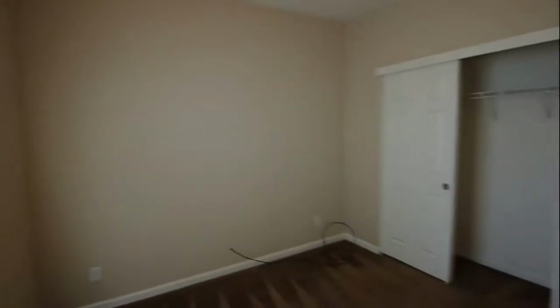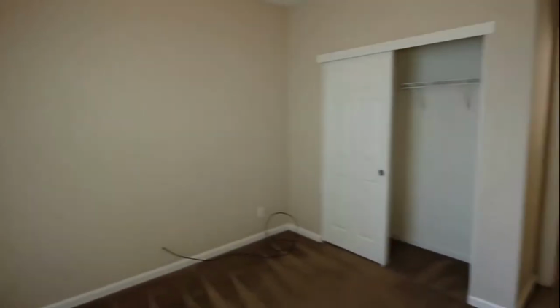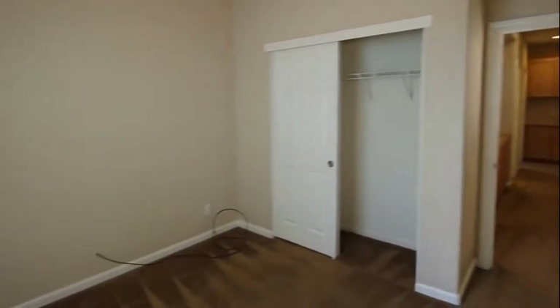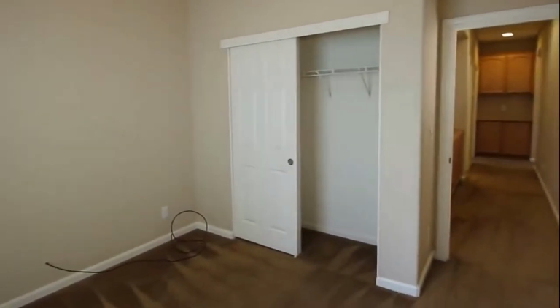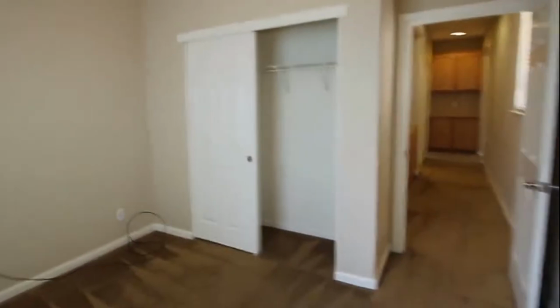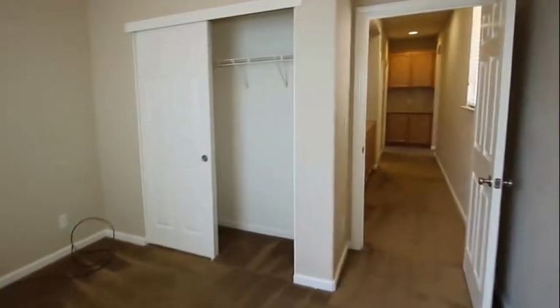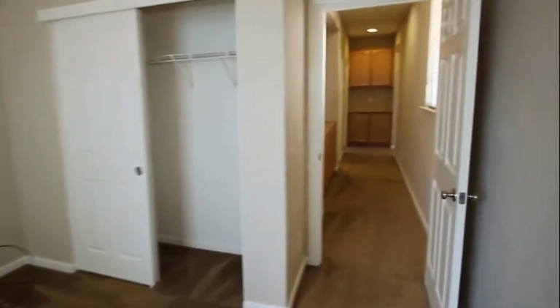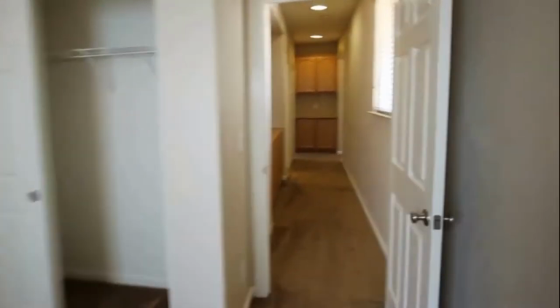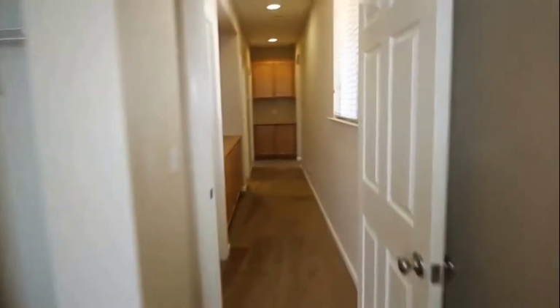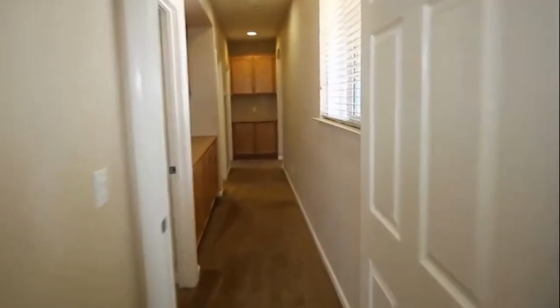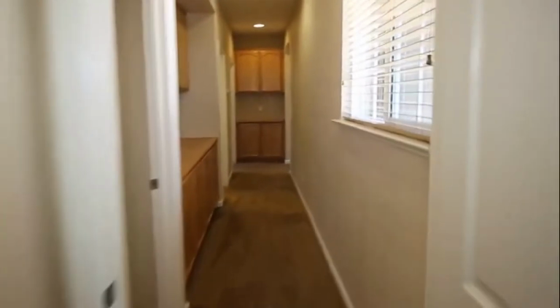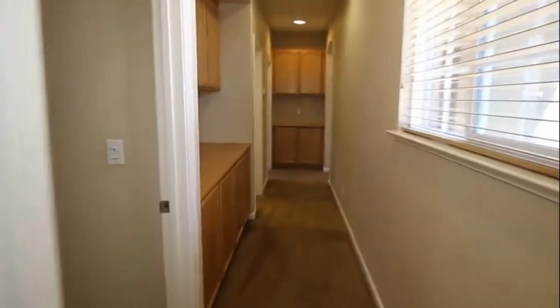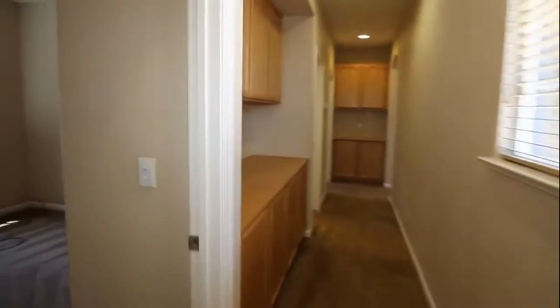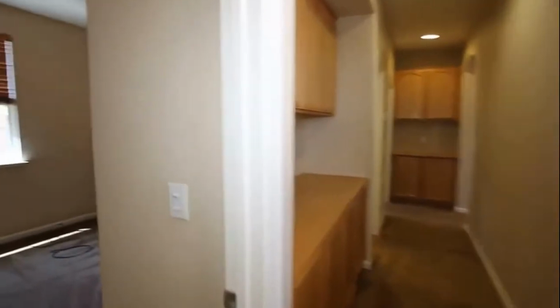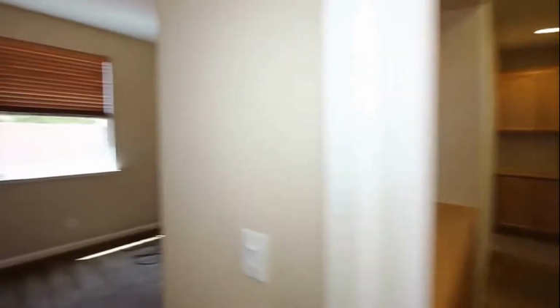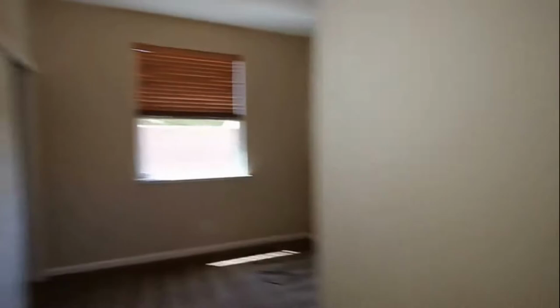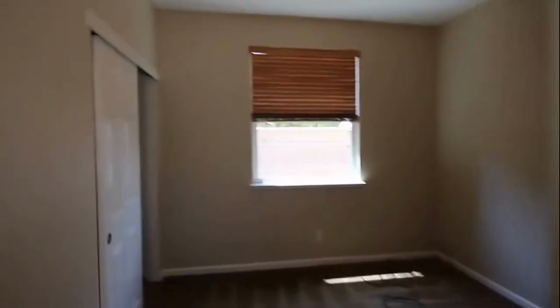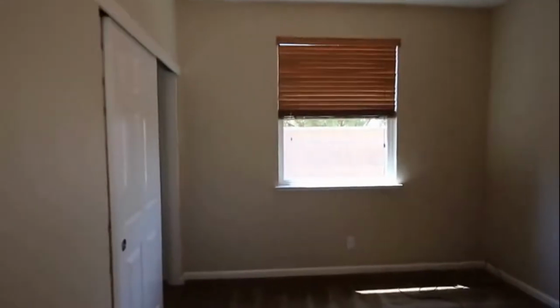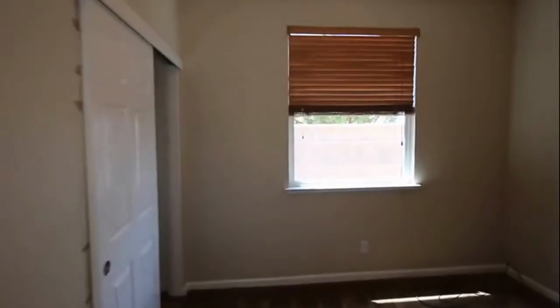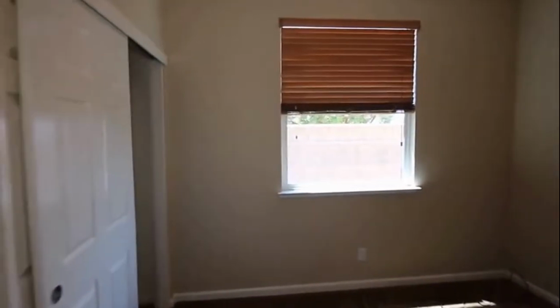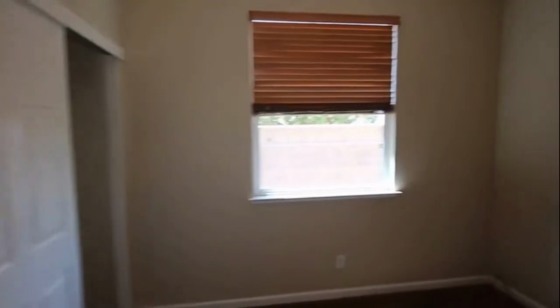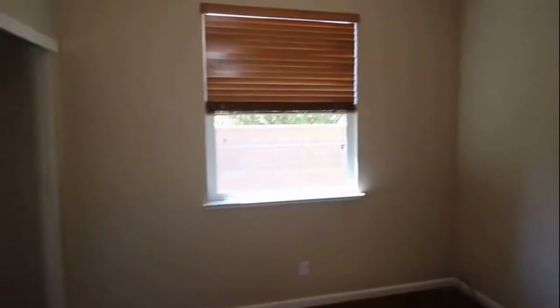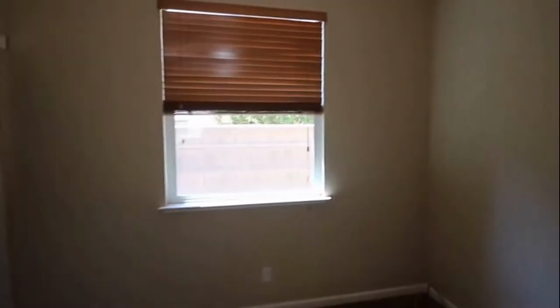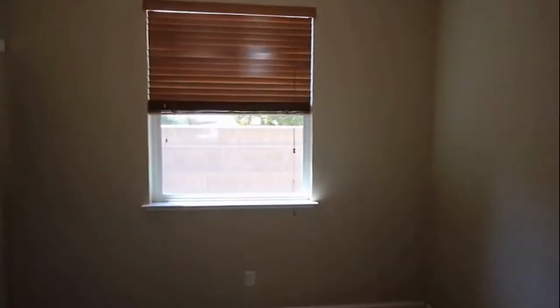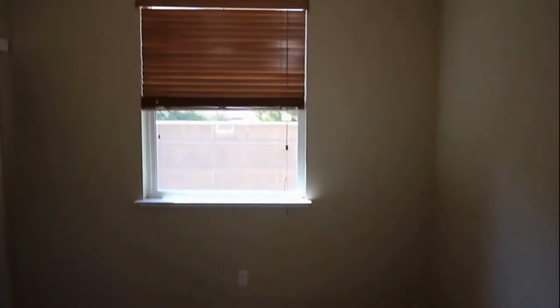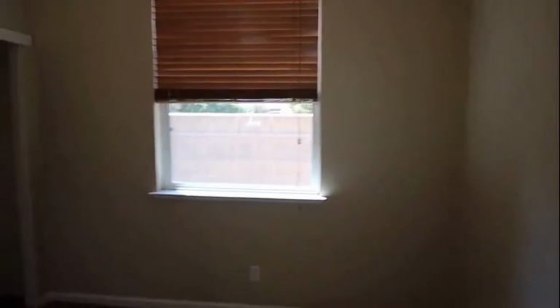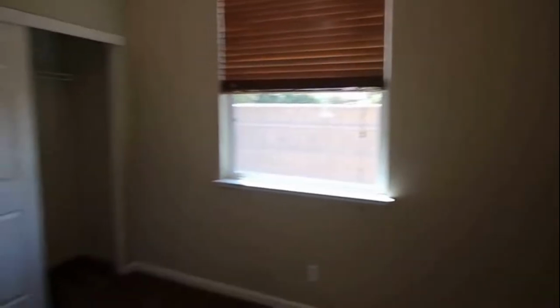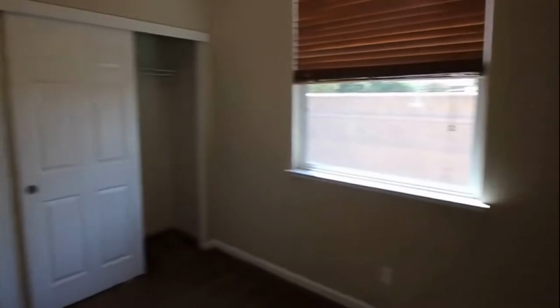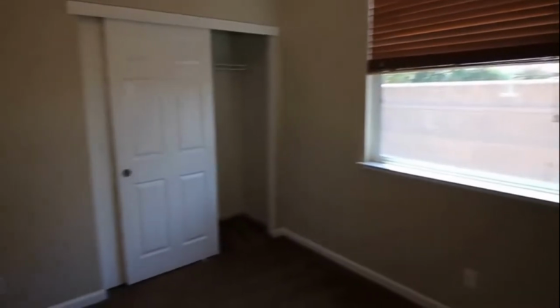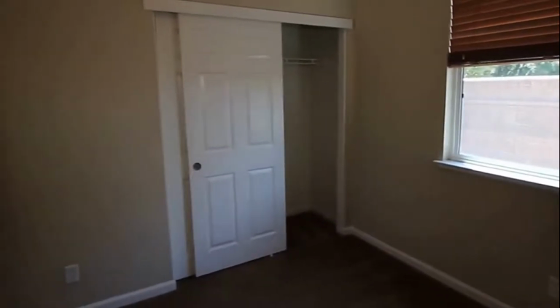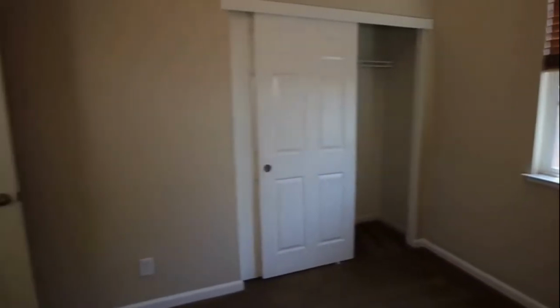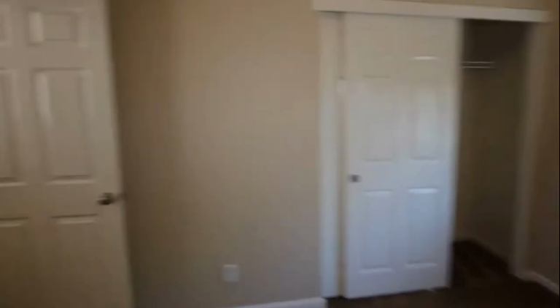Very average size closet. Nice size room. Second bedroom here — same size closets.